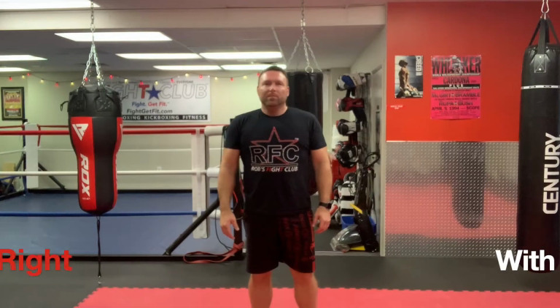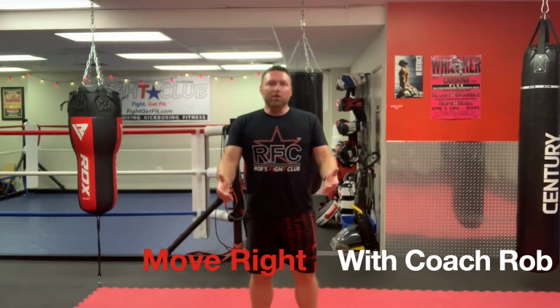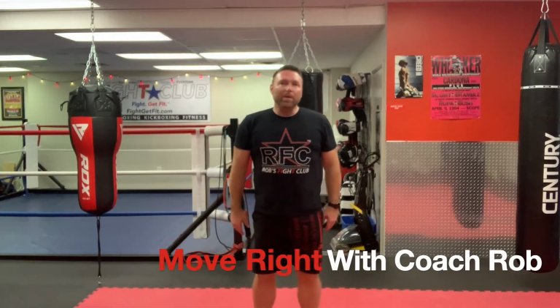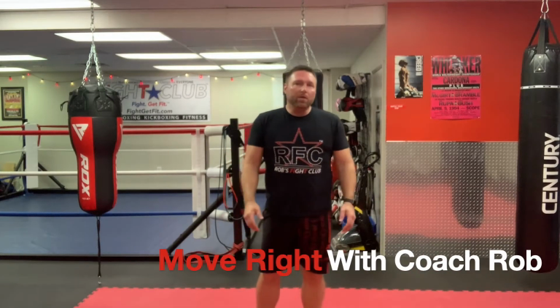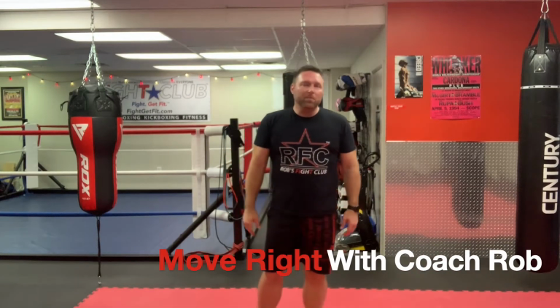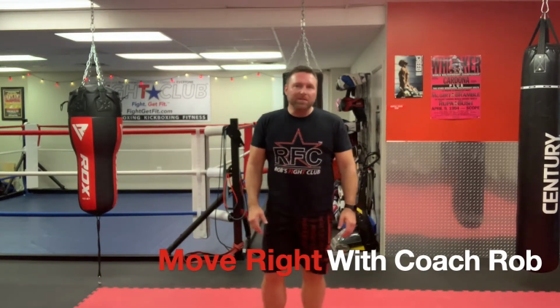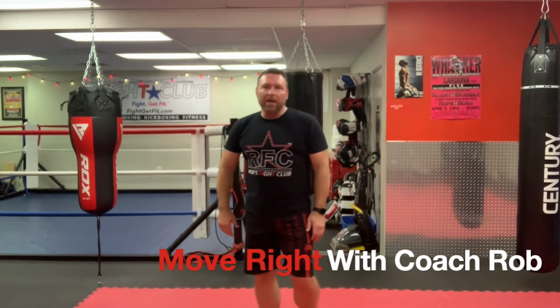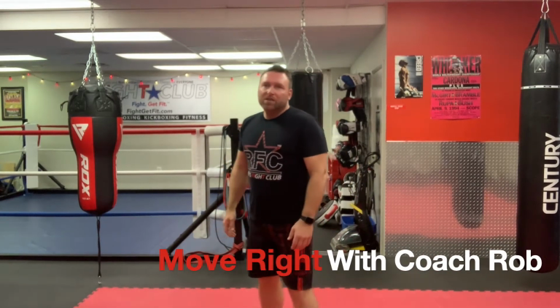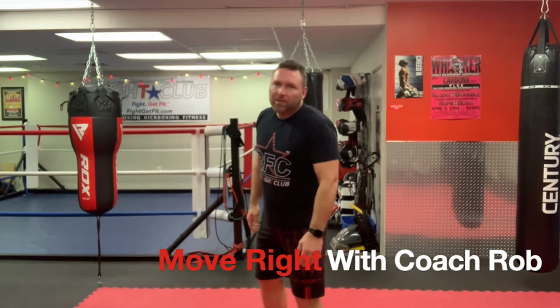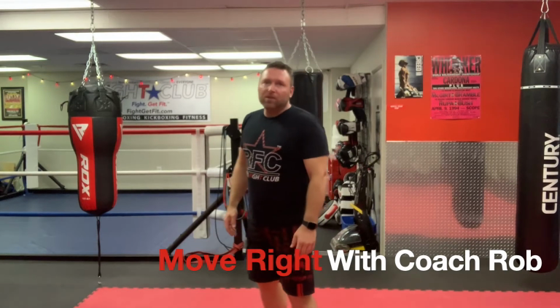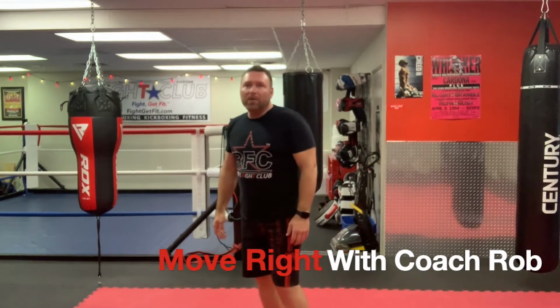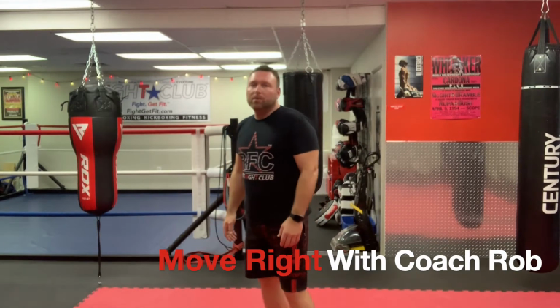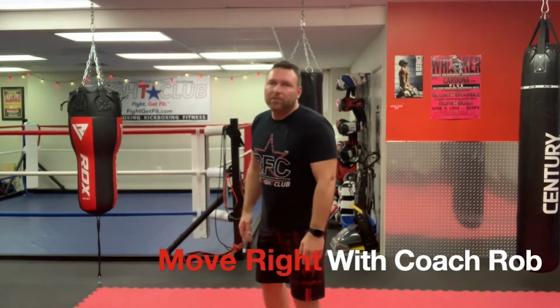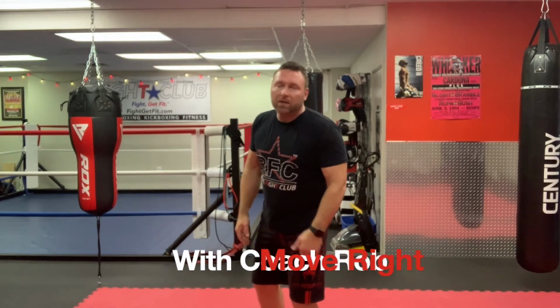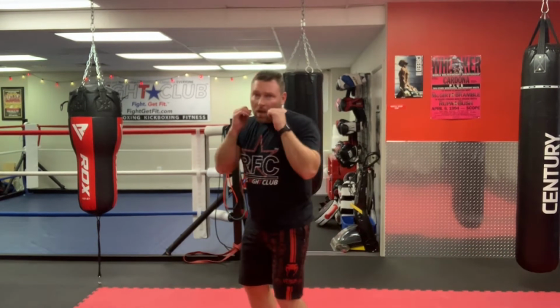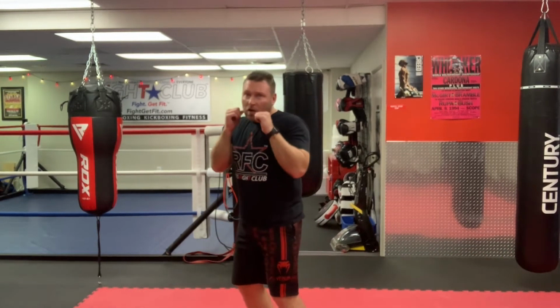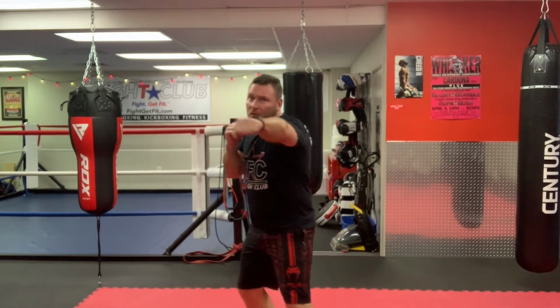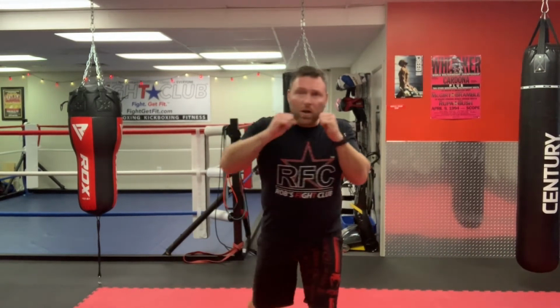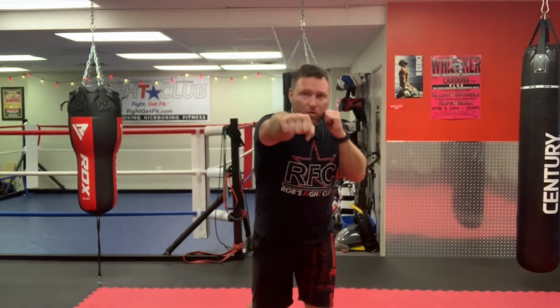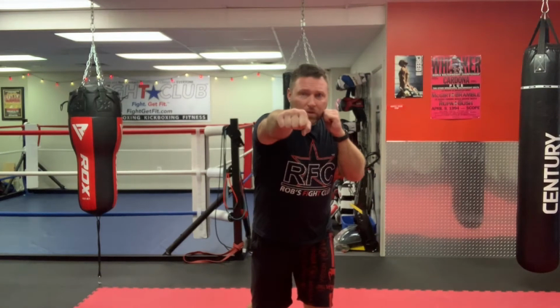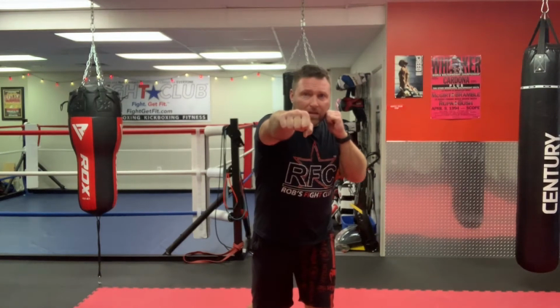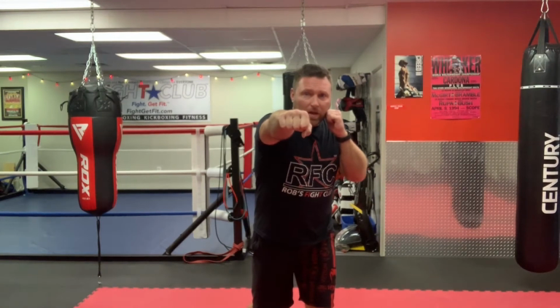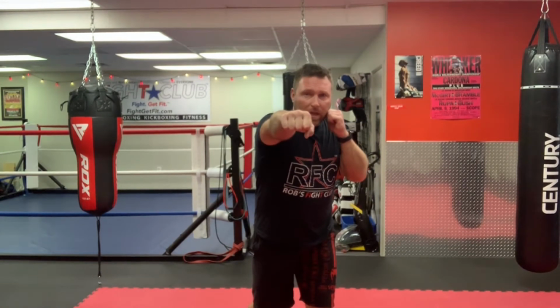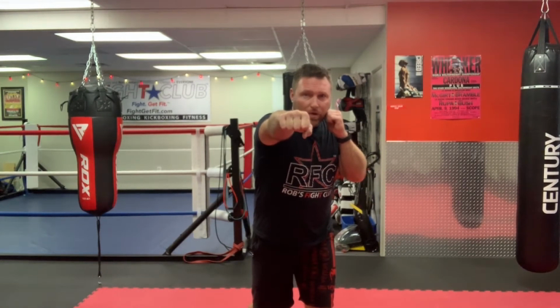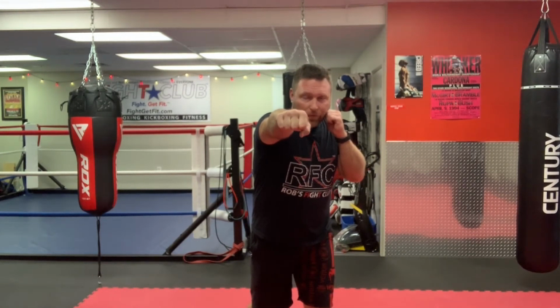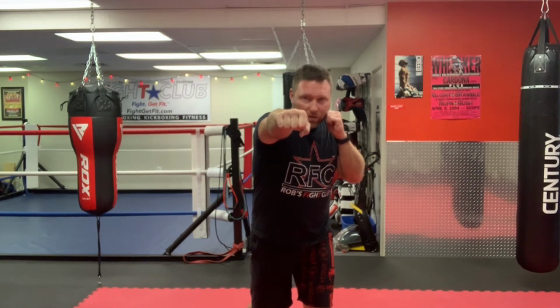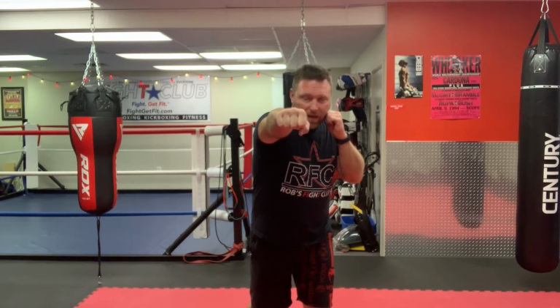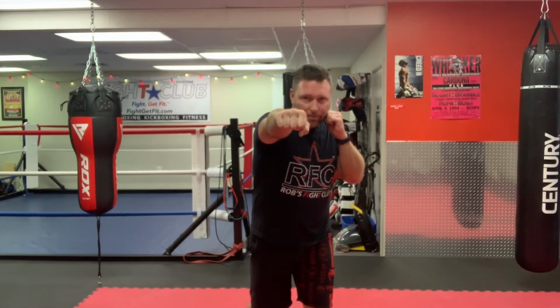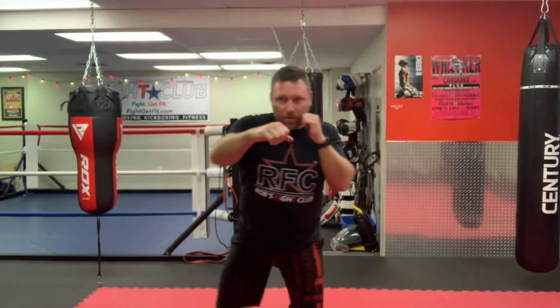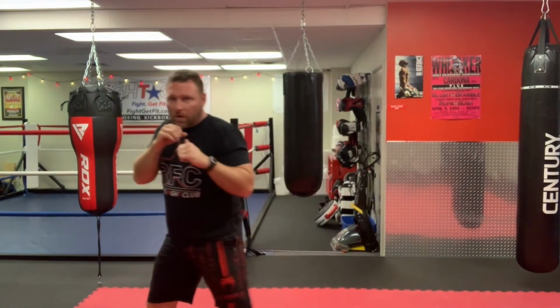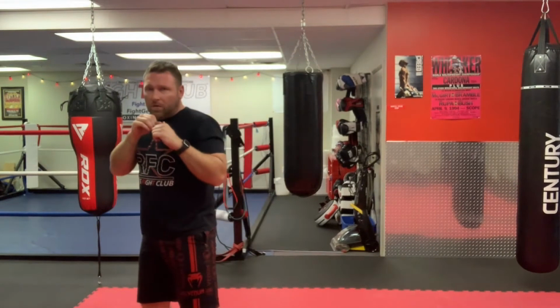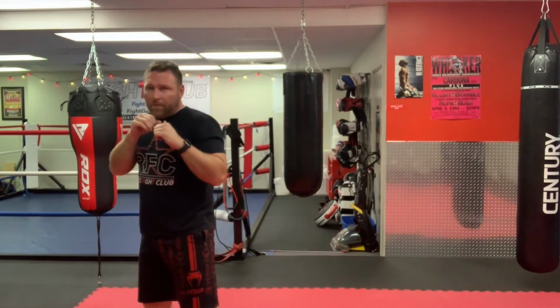Hey, it's Coach Rob and we're gonna go over something real fast here today, just having to do with how you're gonna move after you punch. So you throw your one-two, you're landing your weight on your left foot, you finish with your right hand, and you're gonna push off your left foot.